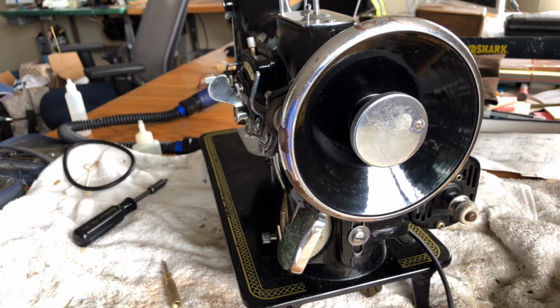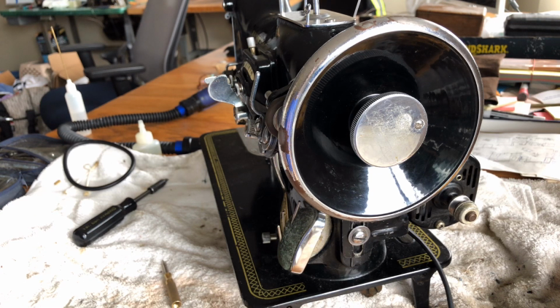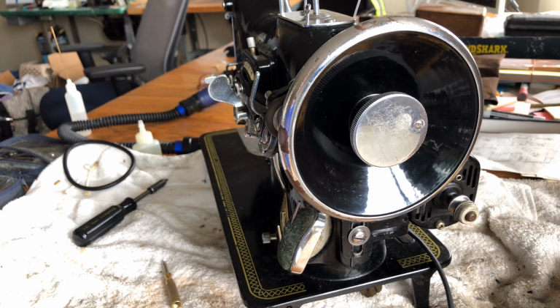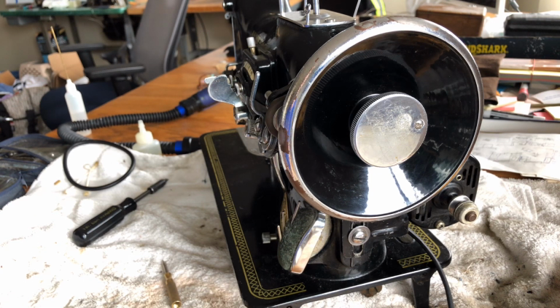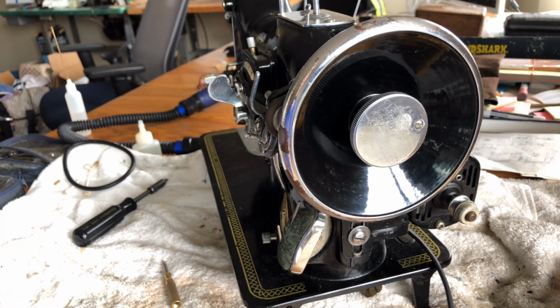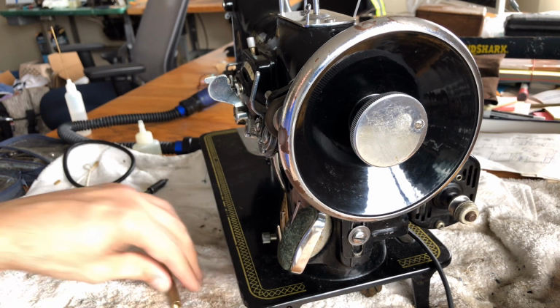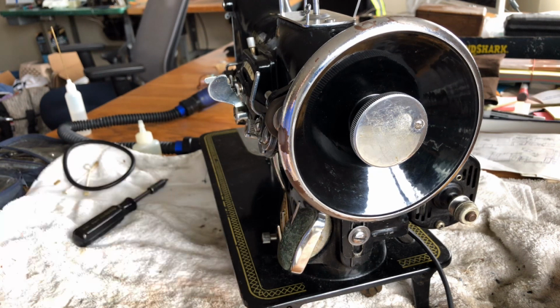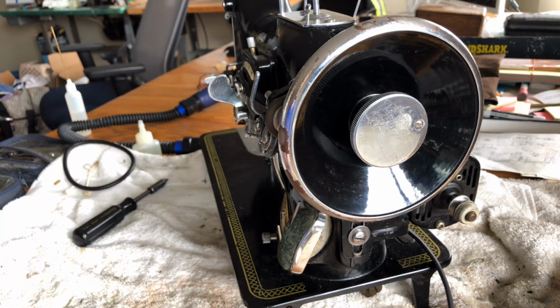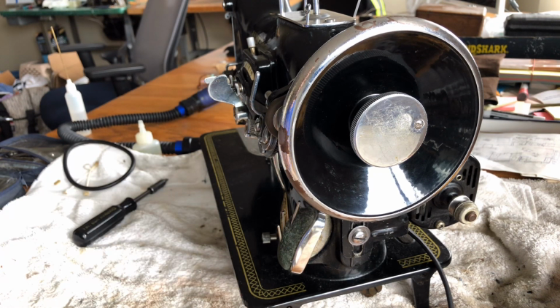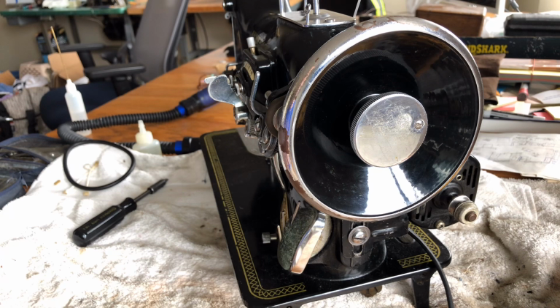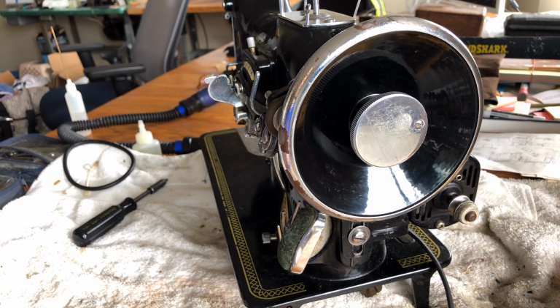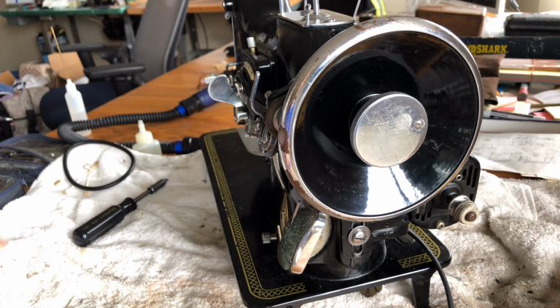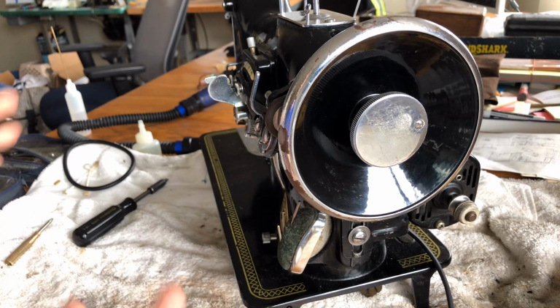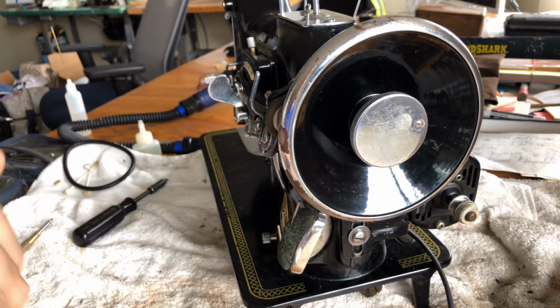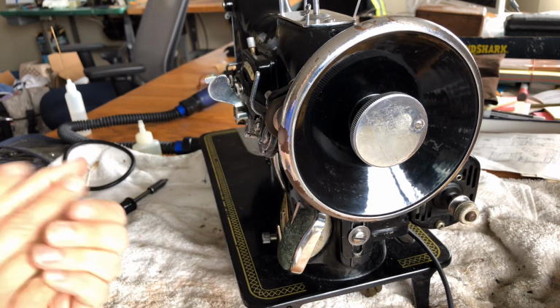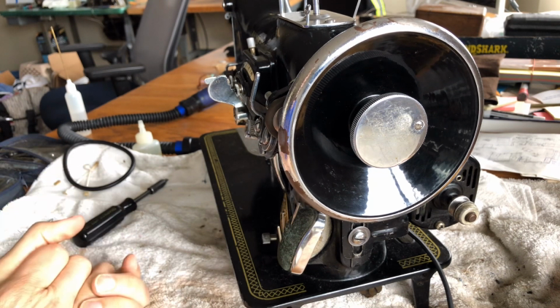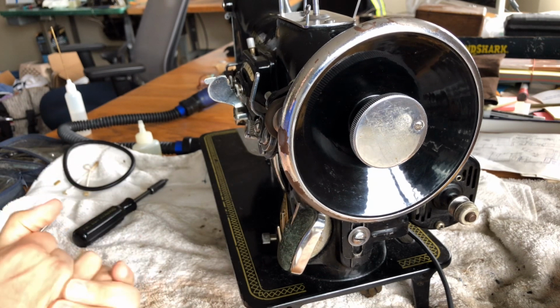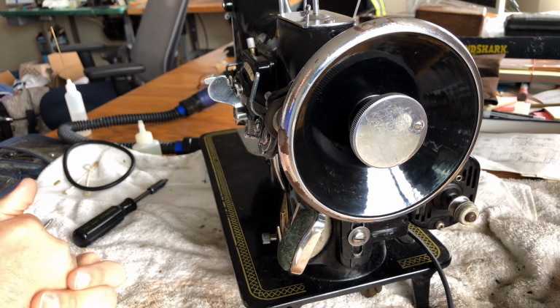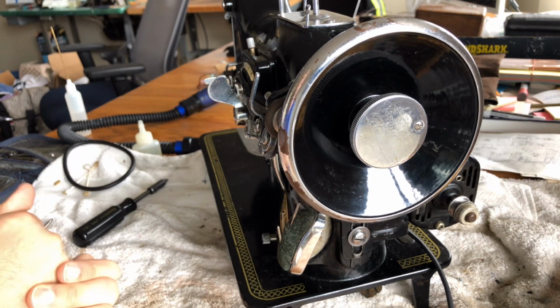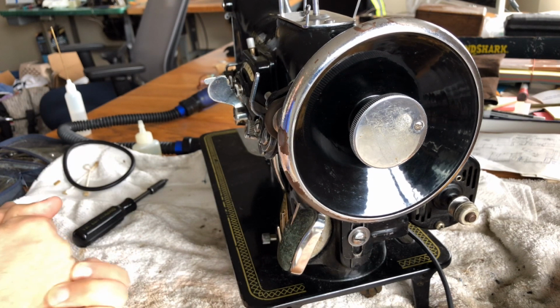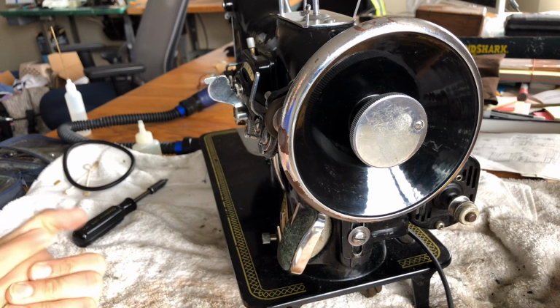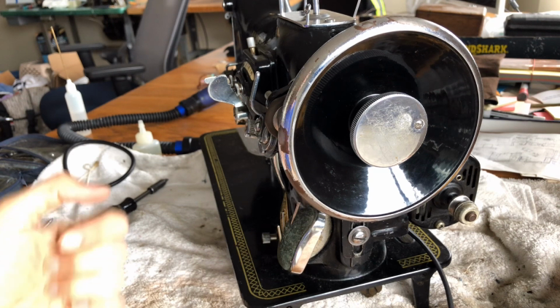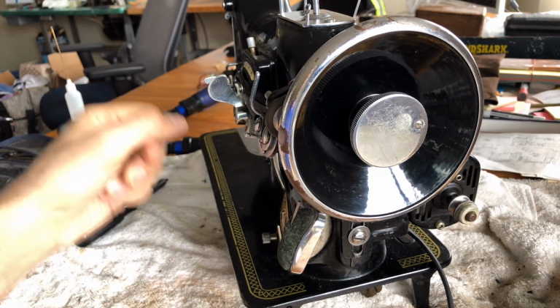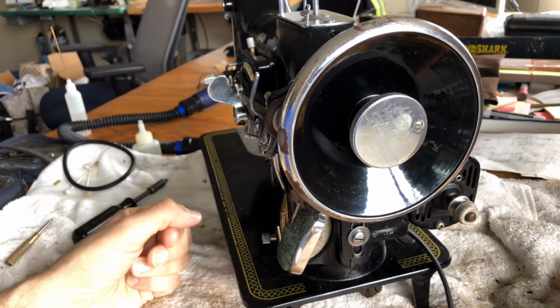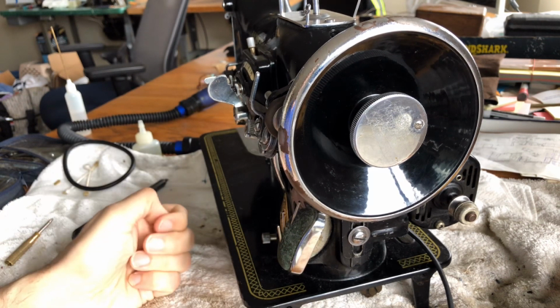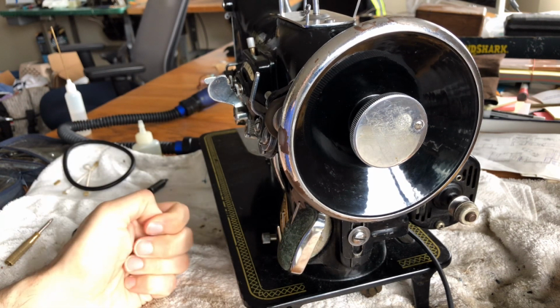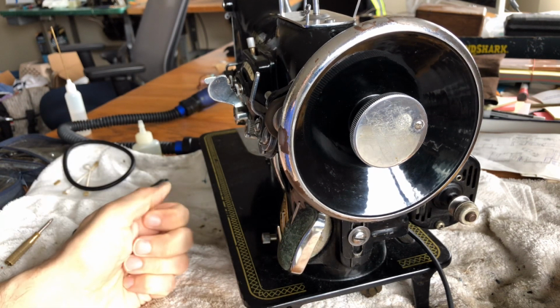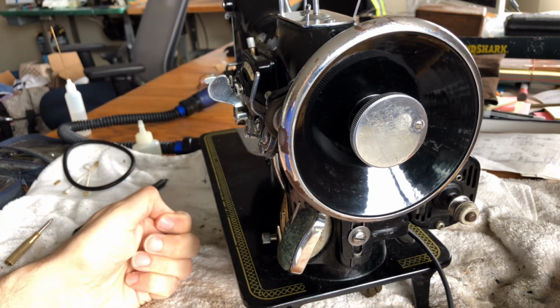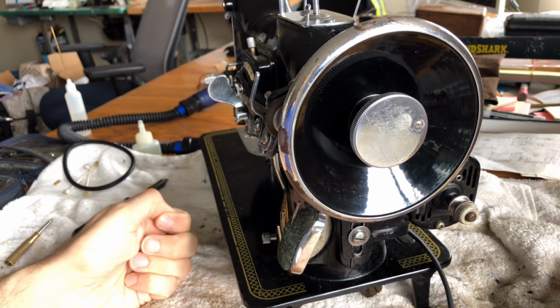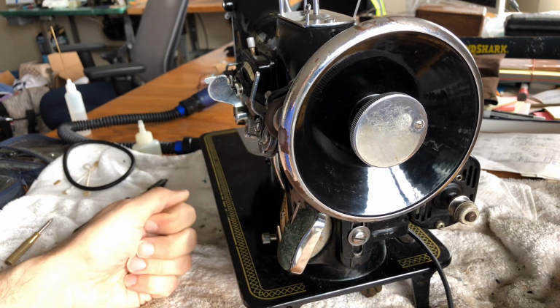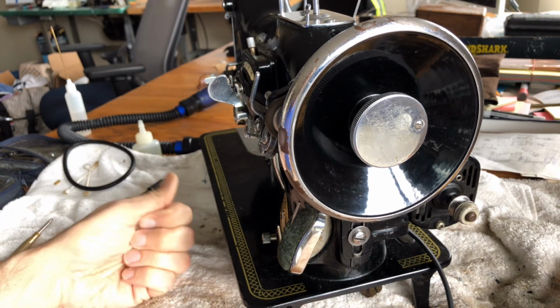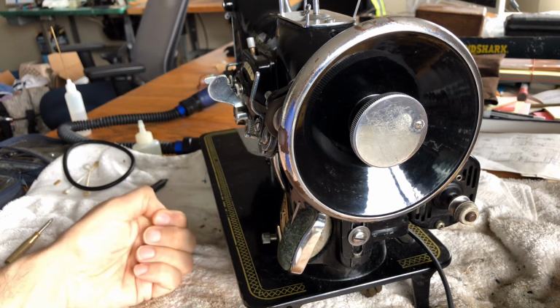Welcome back everyone. This is Vintage Sewing Machine Garage, and I am bringing to you the next installment for the Anker RZ German-made Zigzag Straight Stitch Sewing Machine.